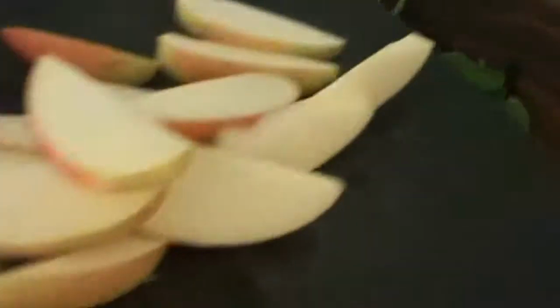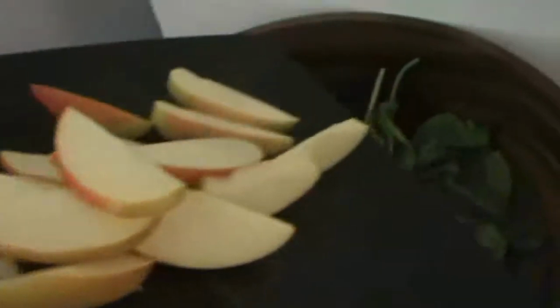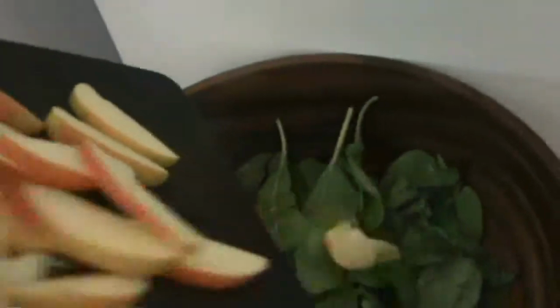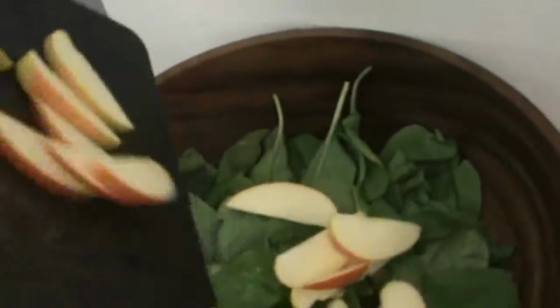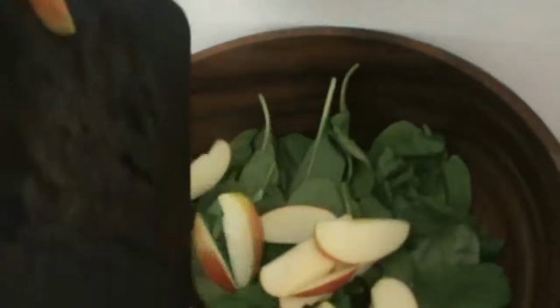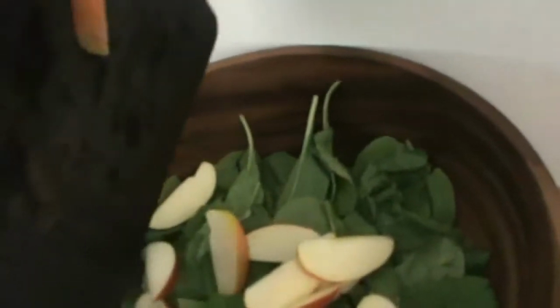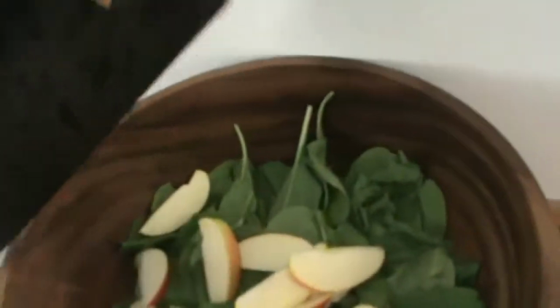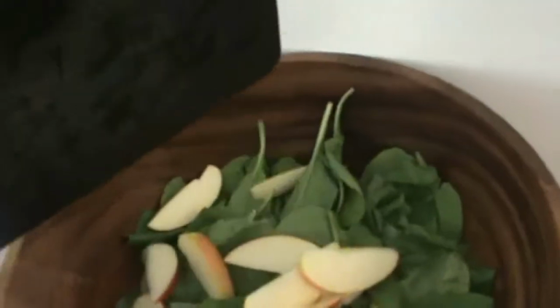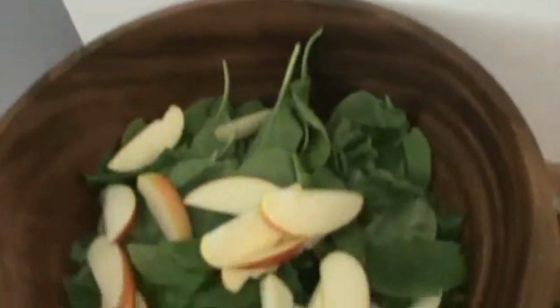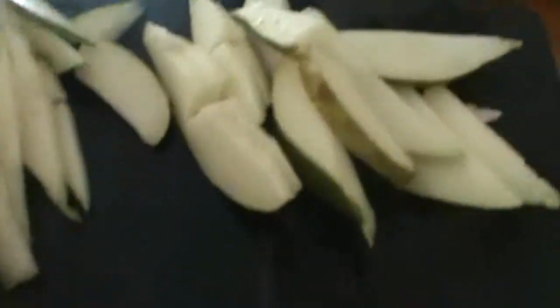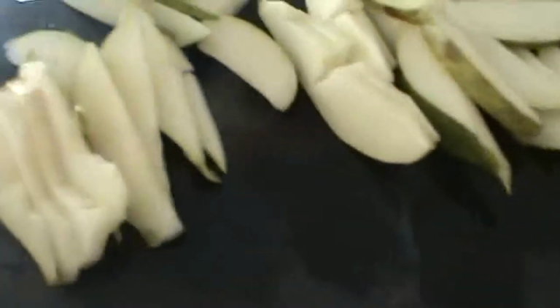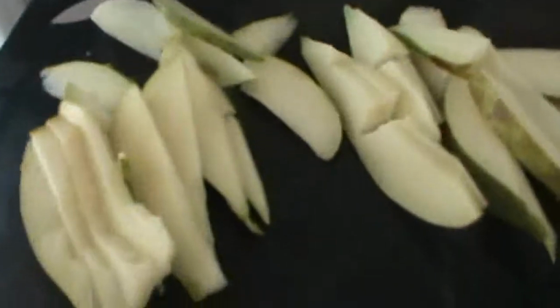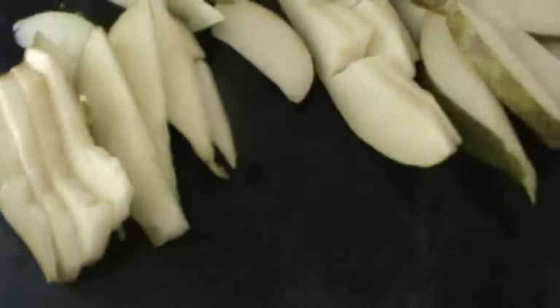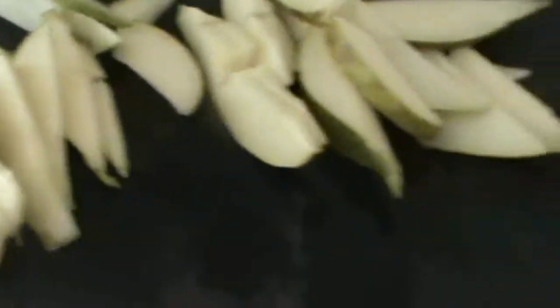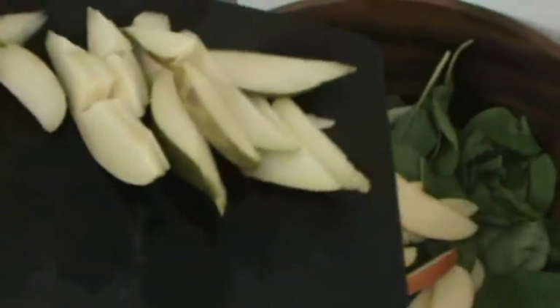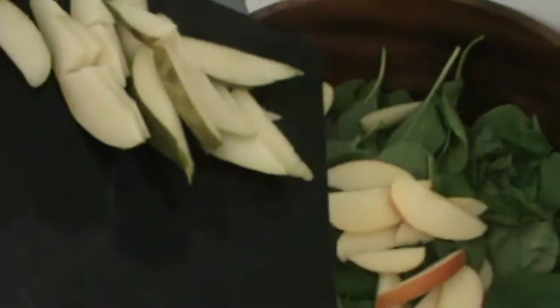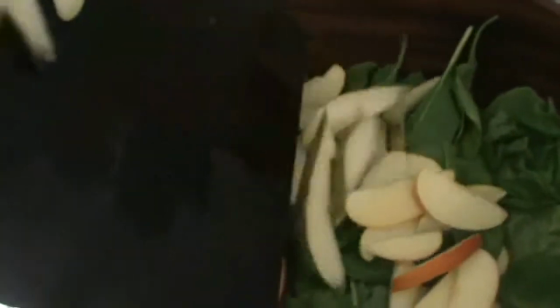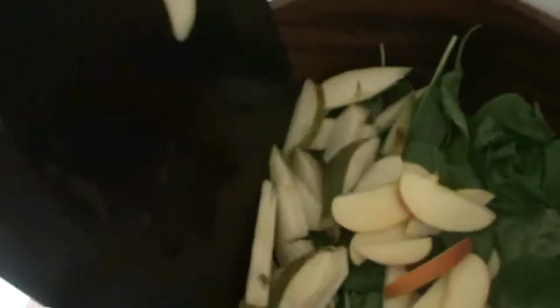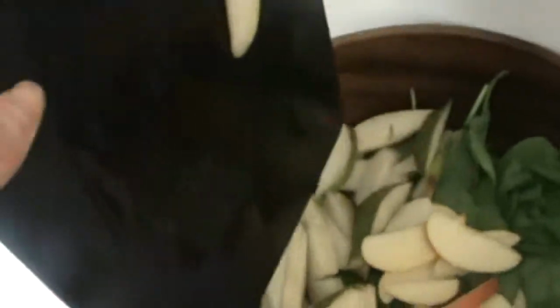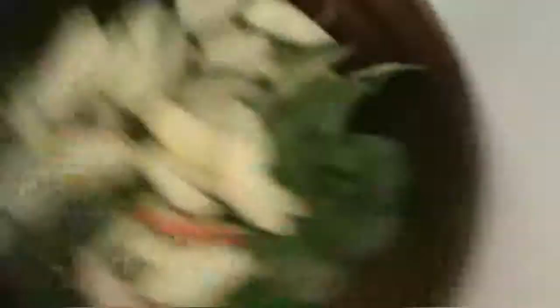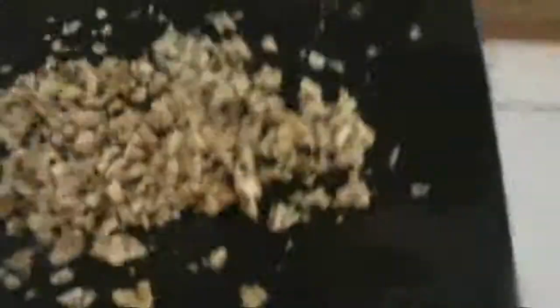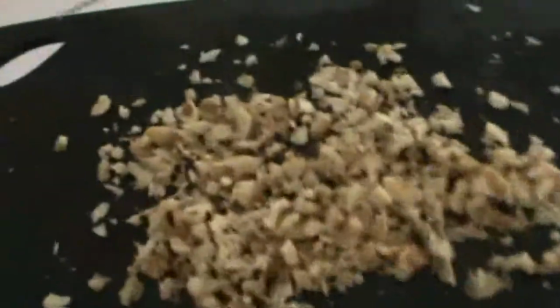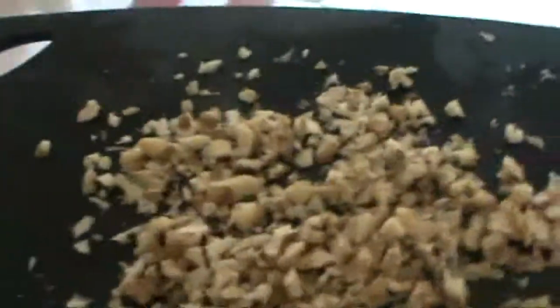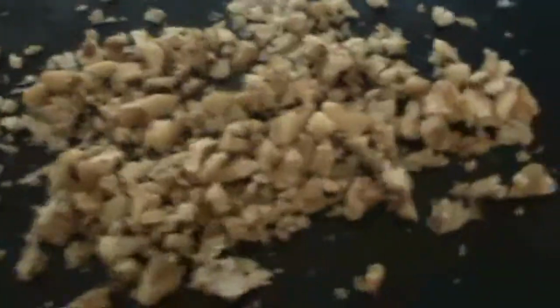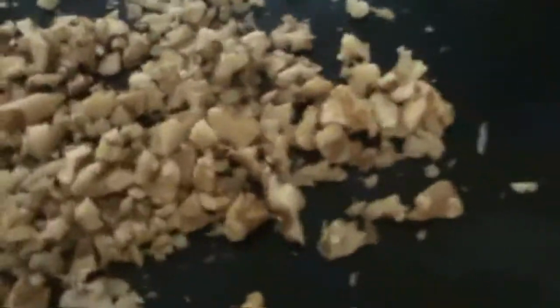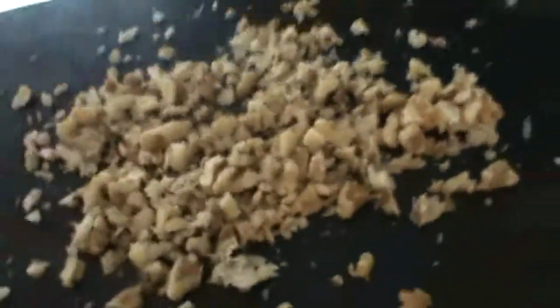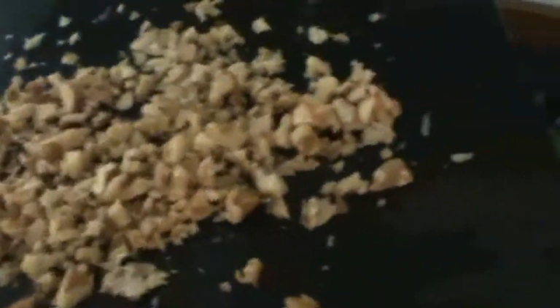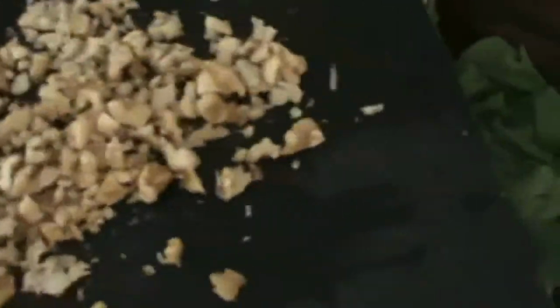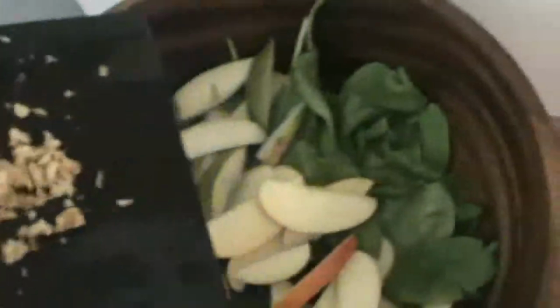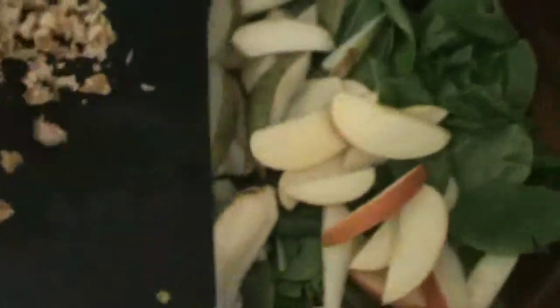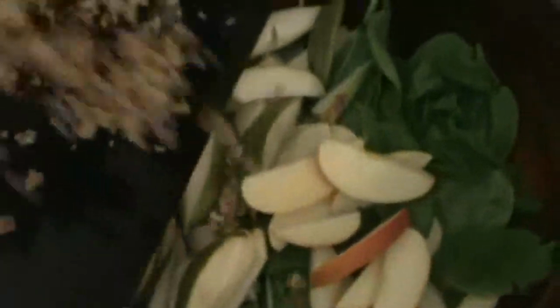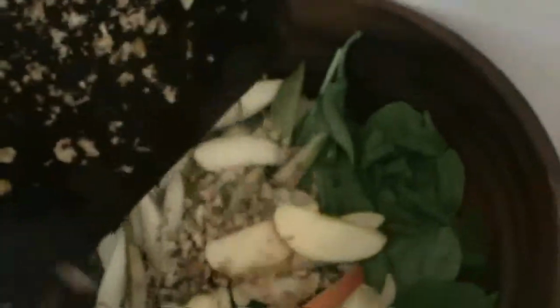Take one thinly sliced apple and put it in with your spinach leaves. Then take one pear sliced thinly and put it in. Take a handful of walnuts, chop them up or smash them up, and put them in your salad.